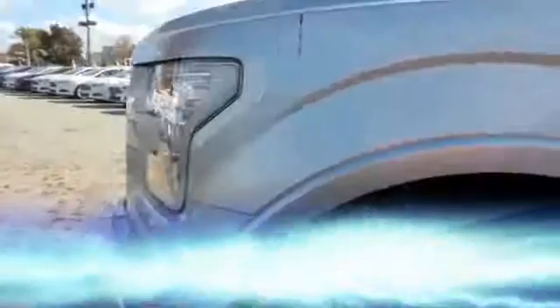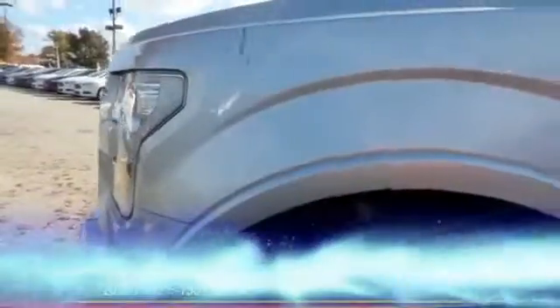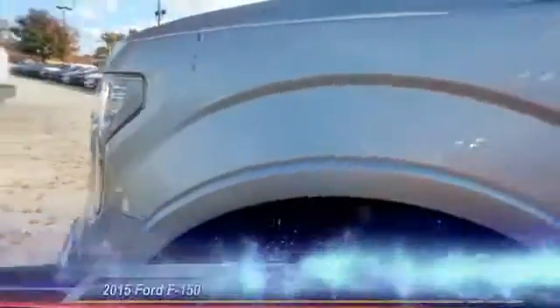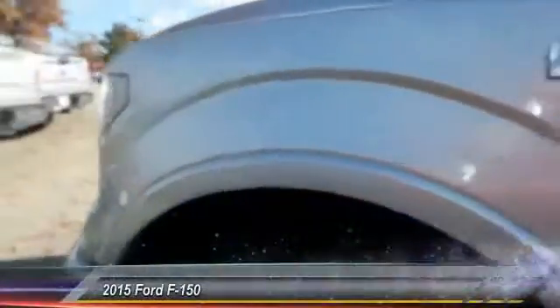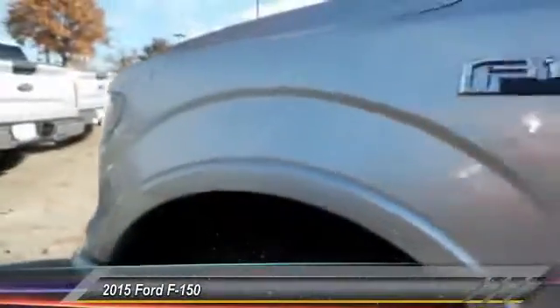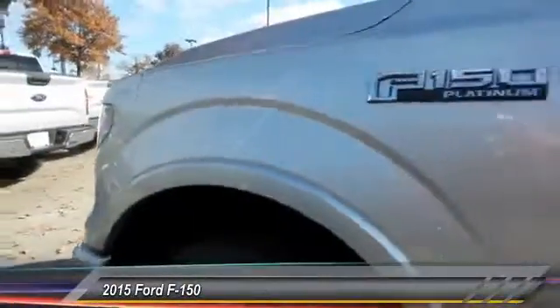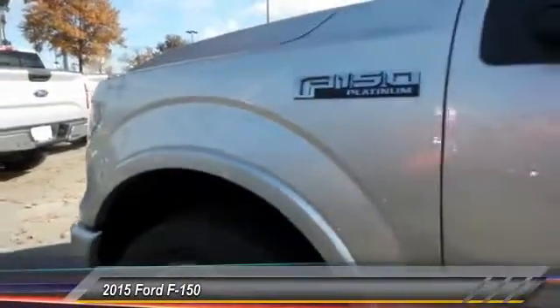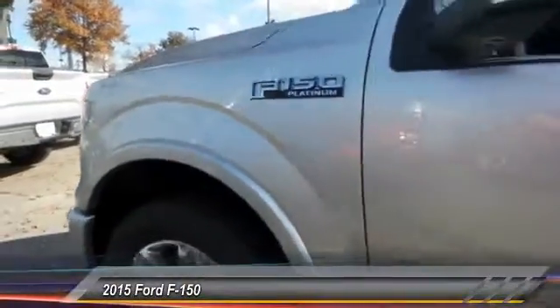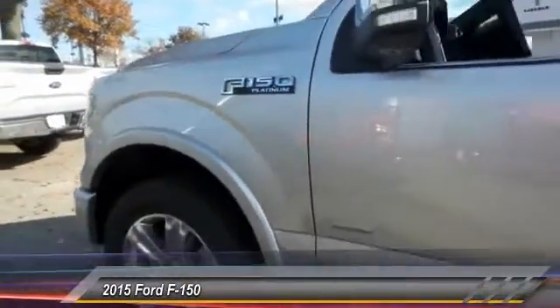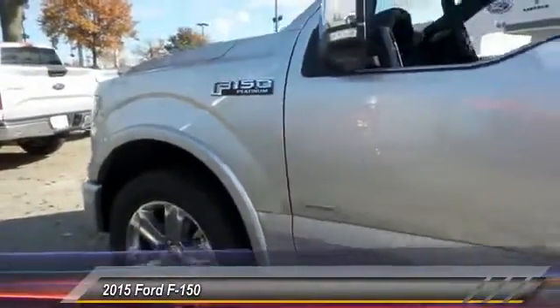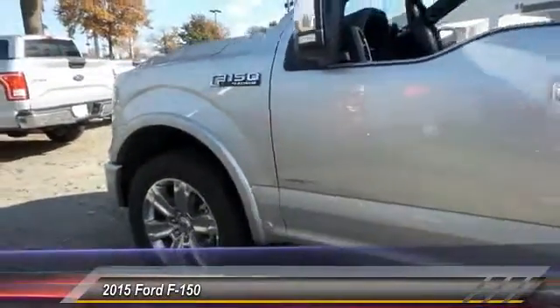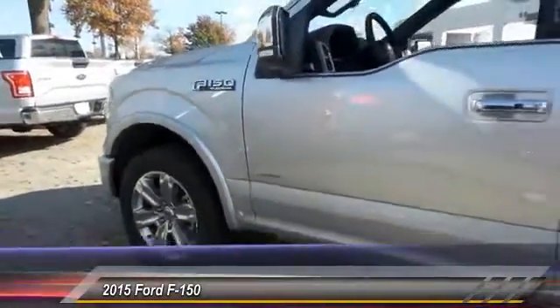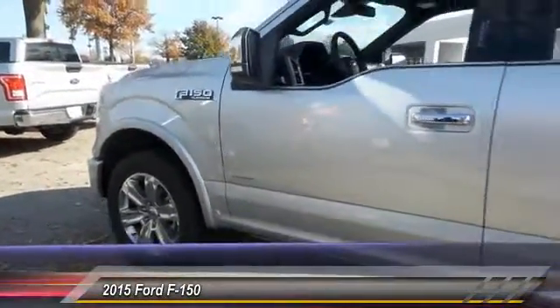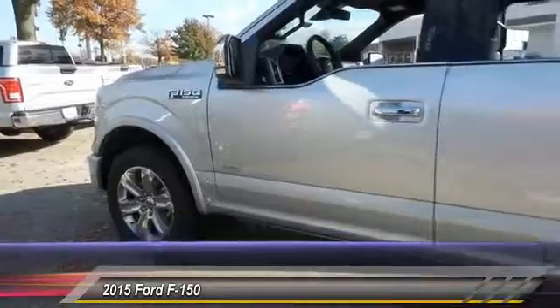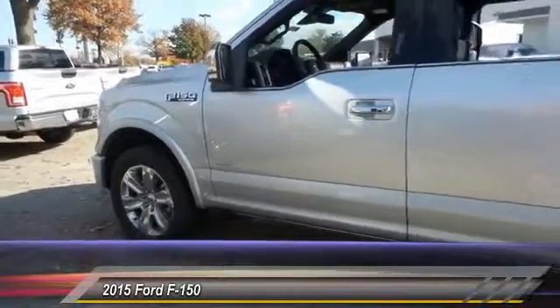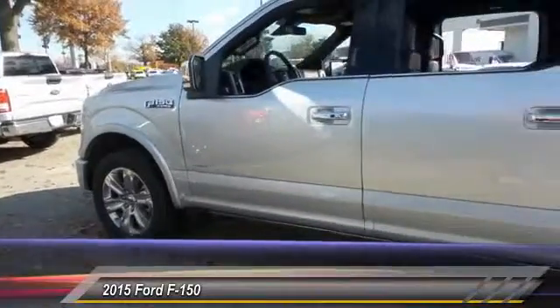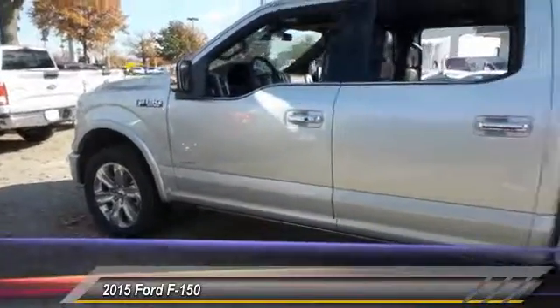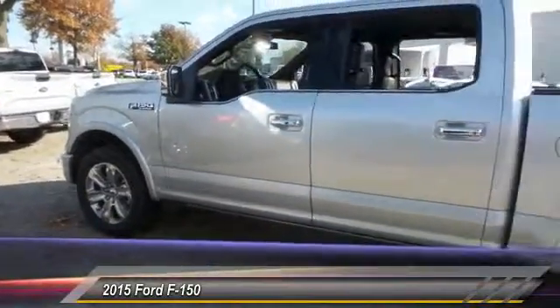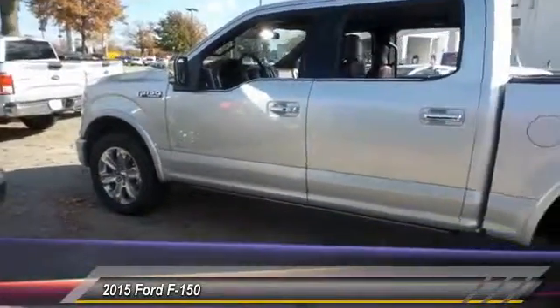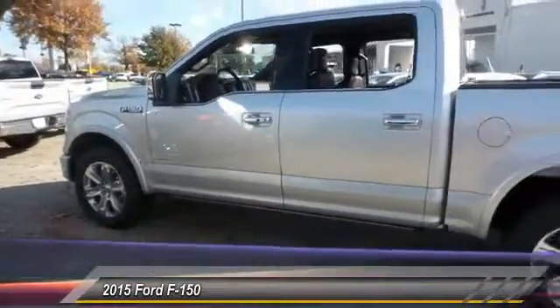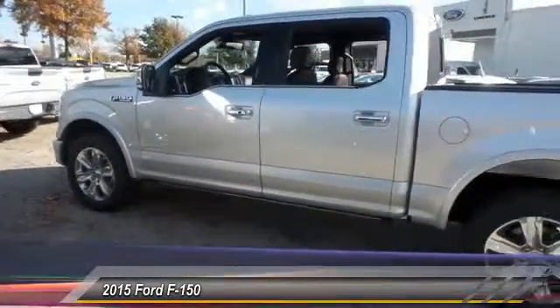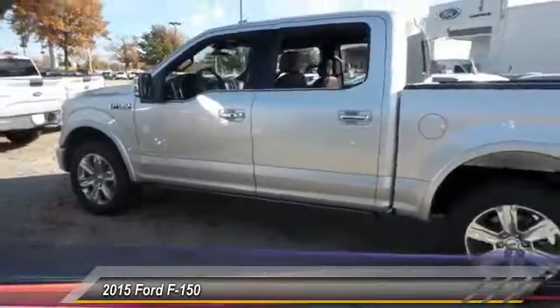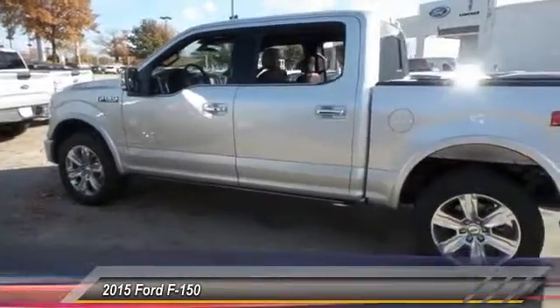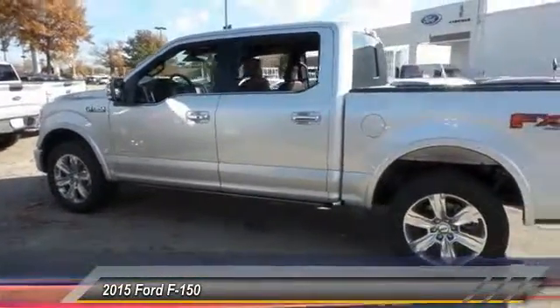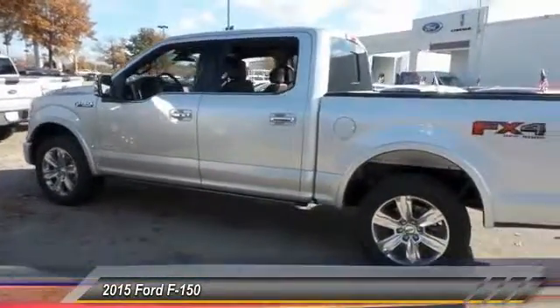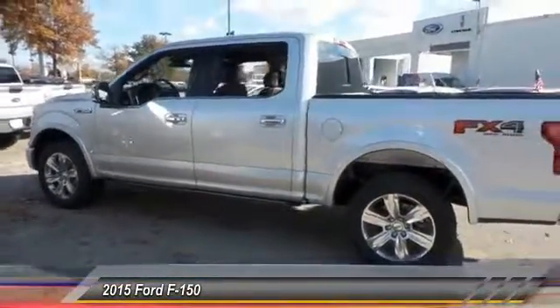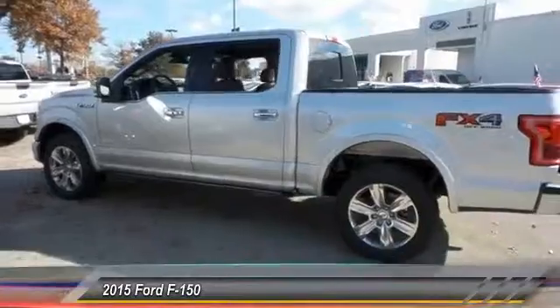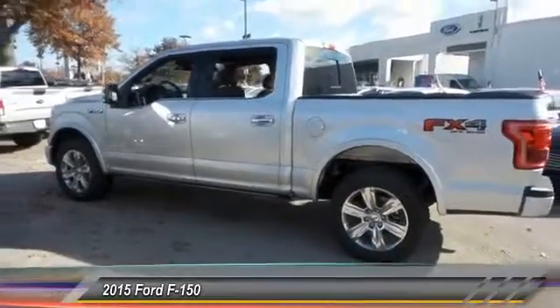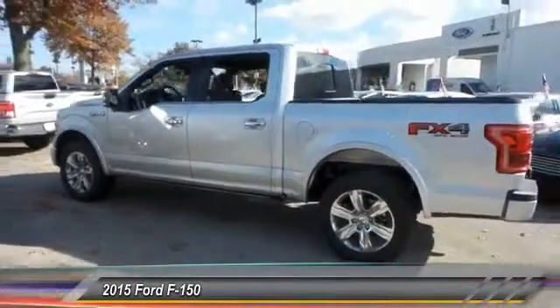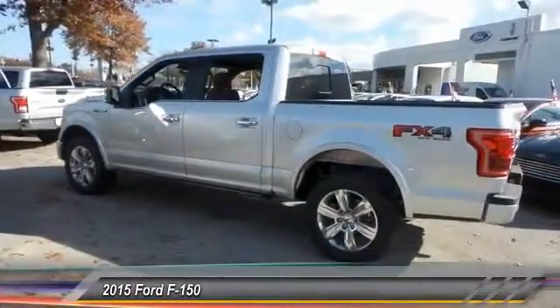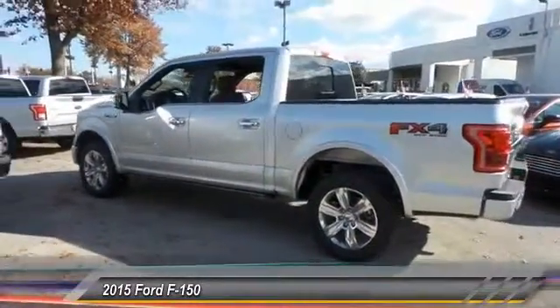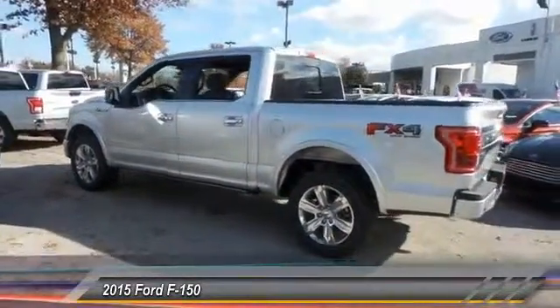The 2015 Ford F-150. A Ford F-150 knows how to handle any situation. It's built to follow orders. No whining. And is priced below $65,000.